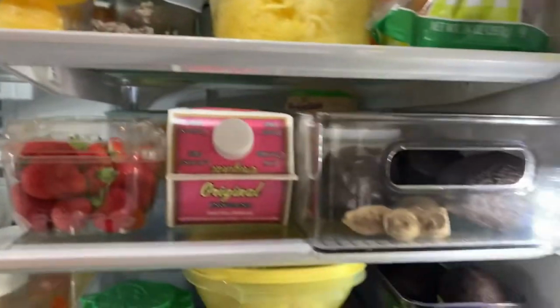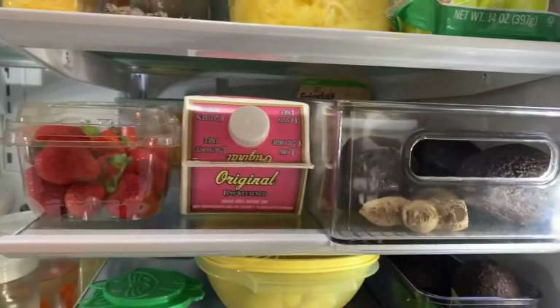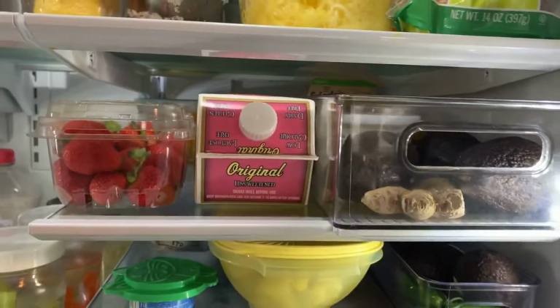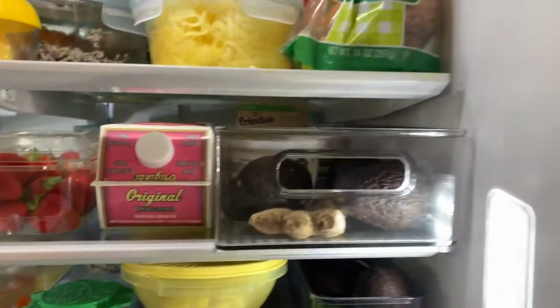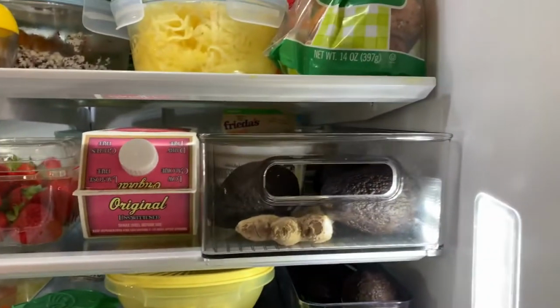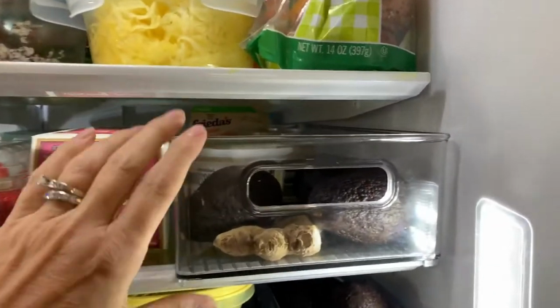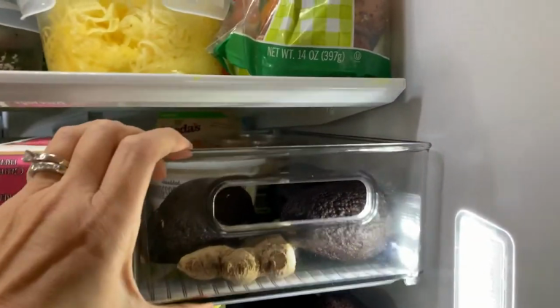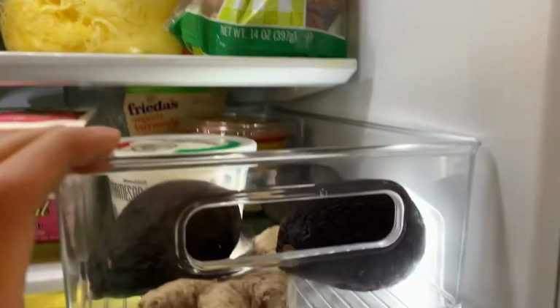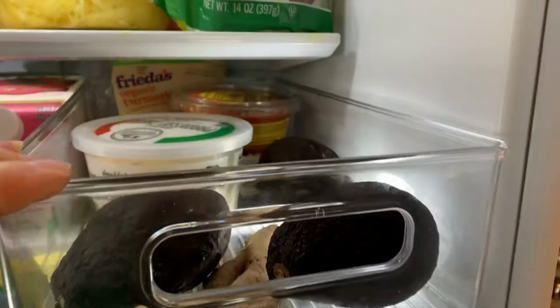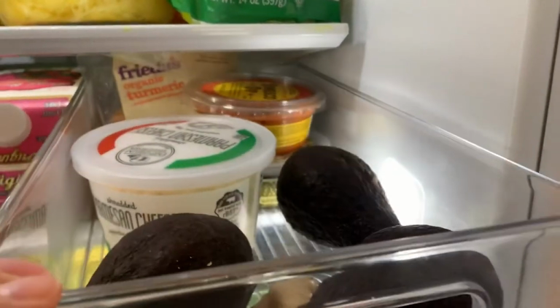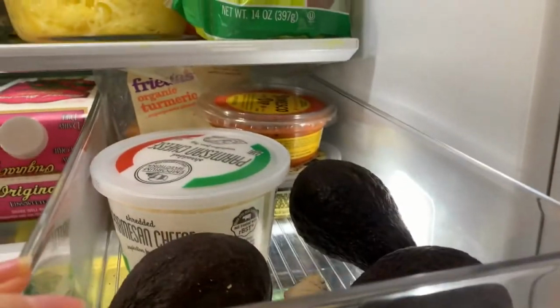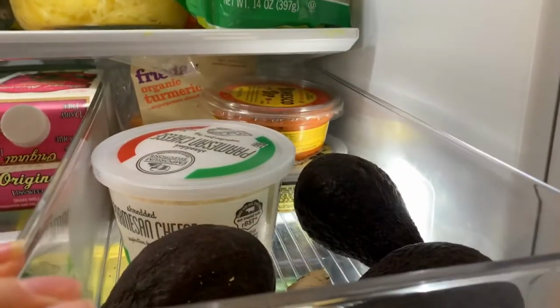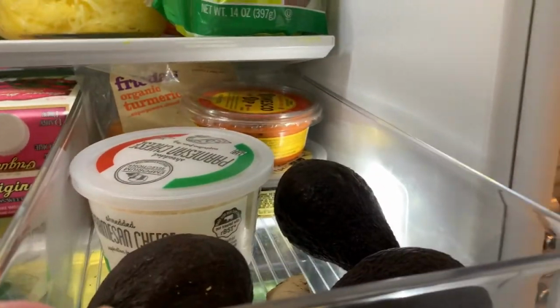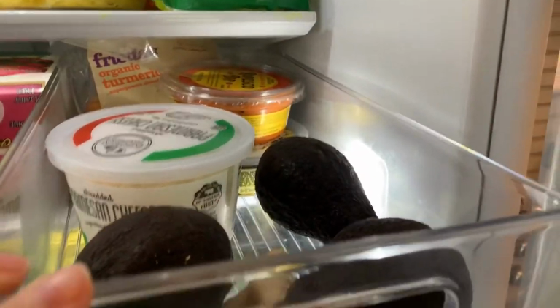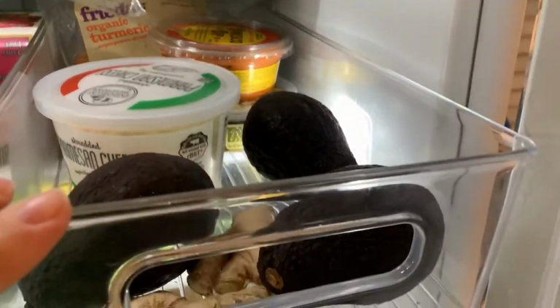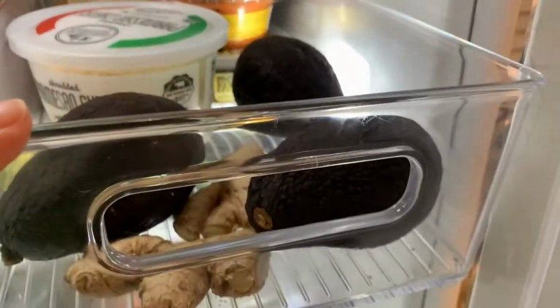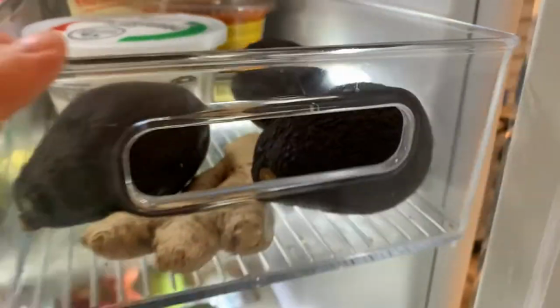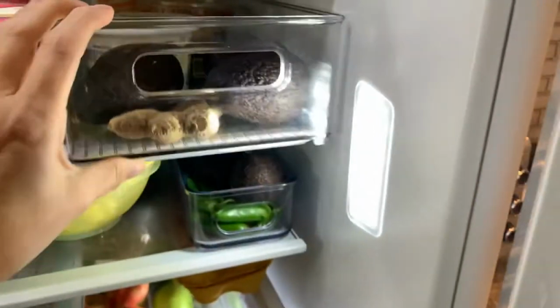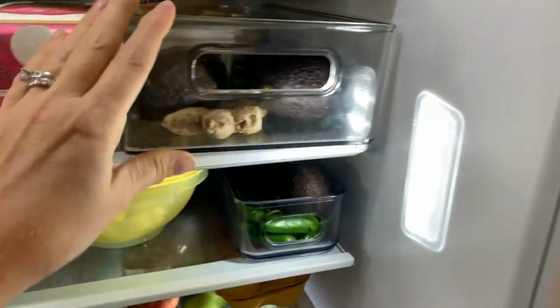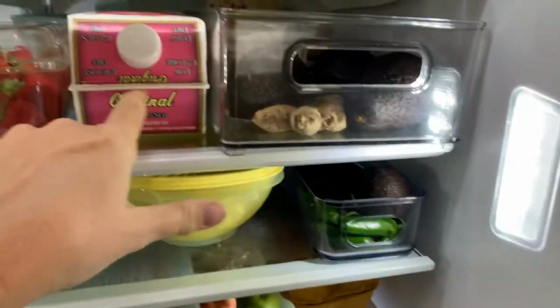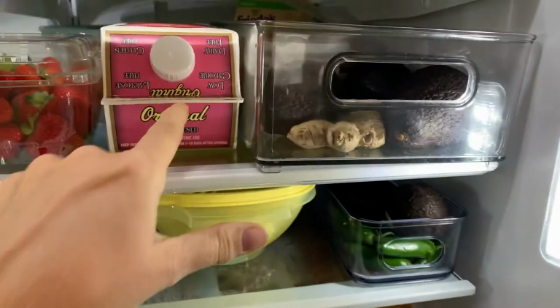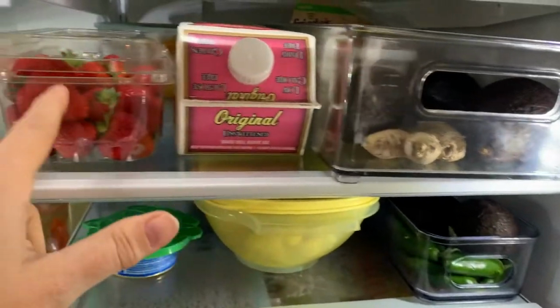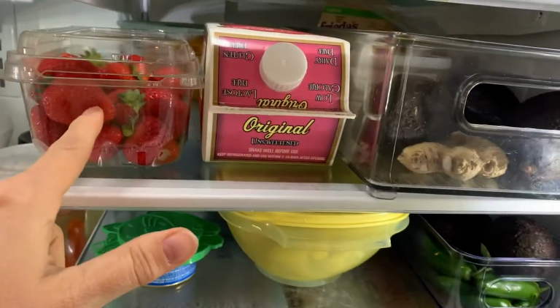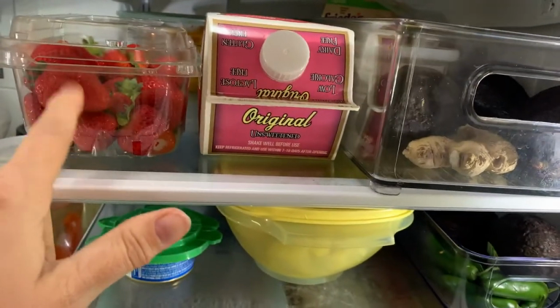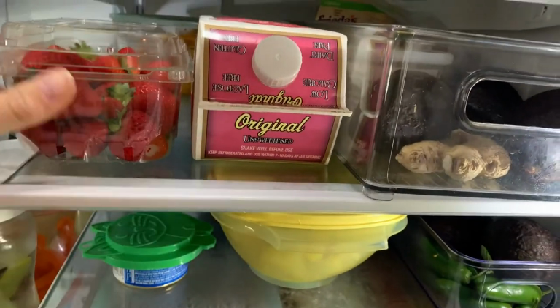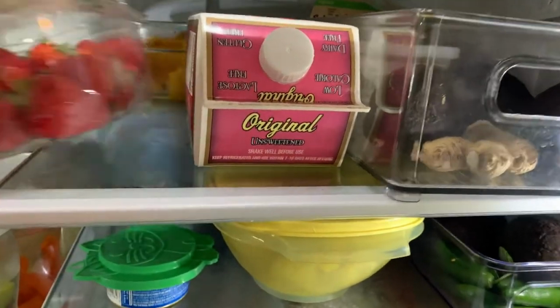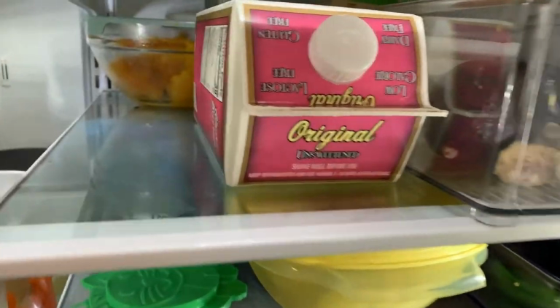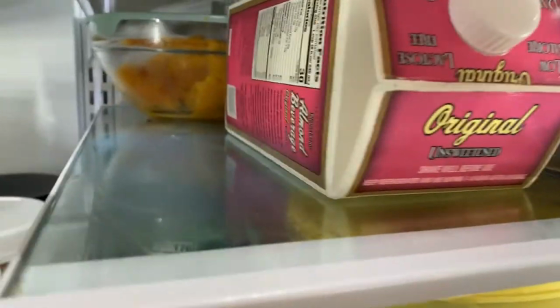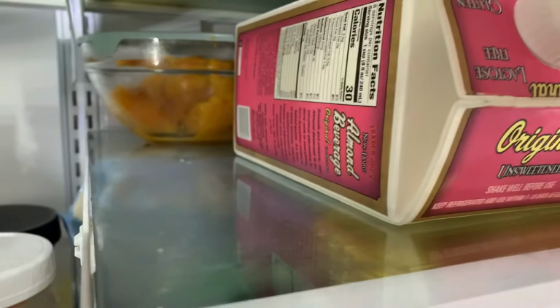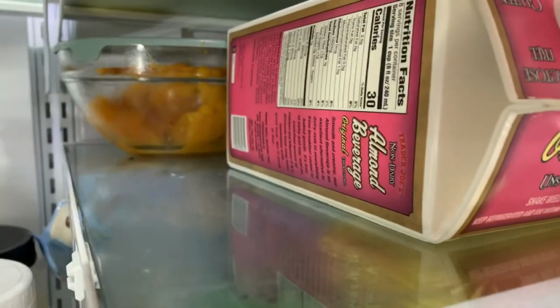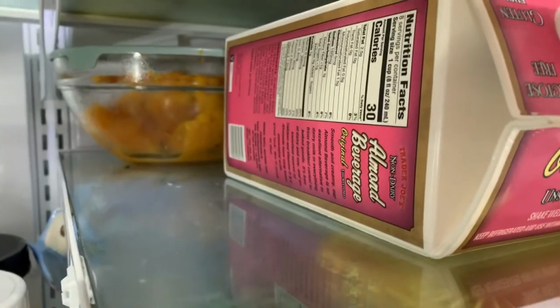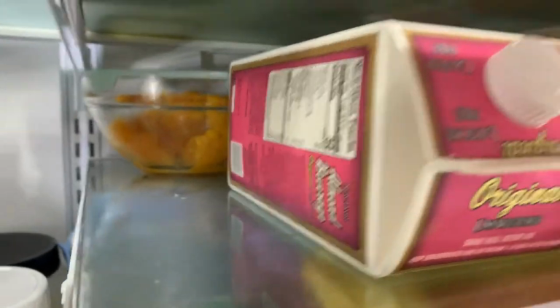Let's see this next shelf. We've got overflow avos and then random dips and turmeric and ginger for our smoothies. And extra almond milk, strawberries.